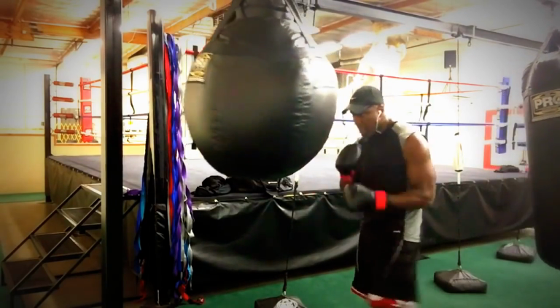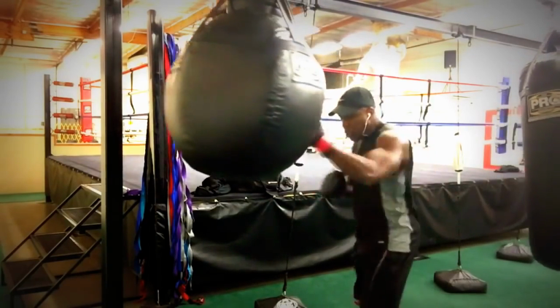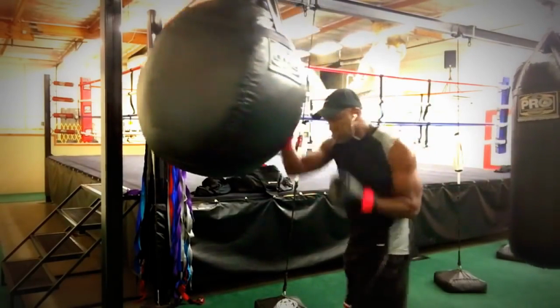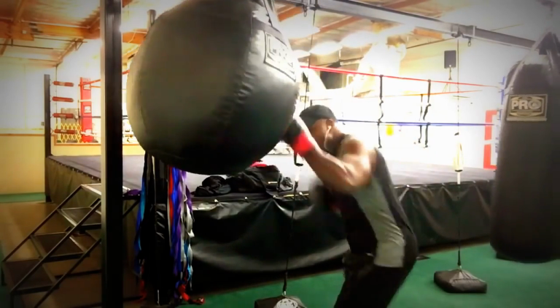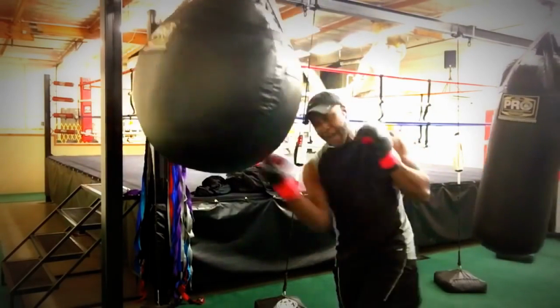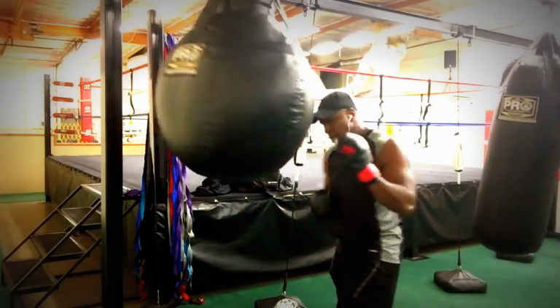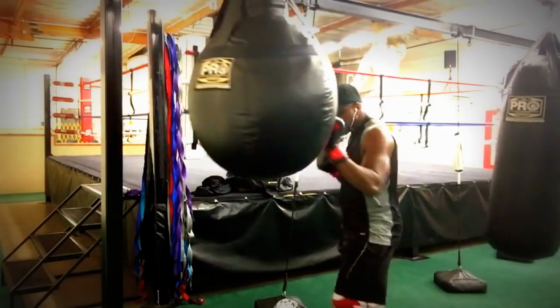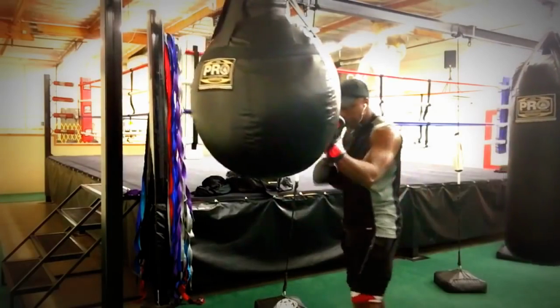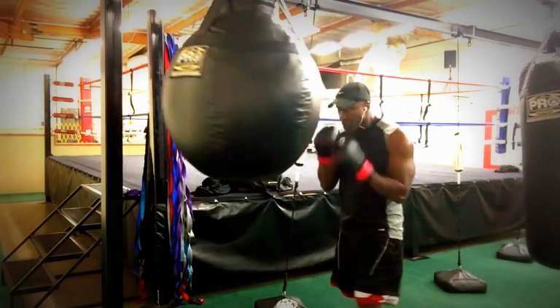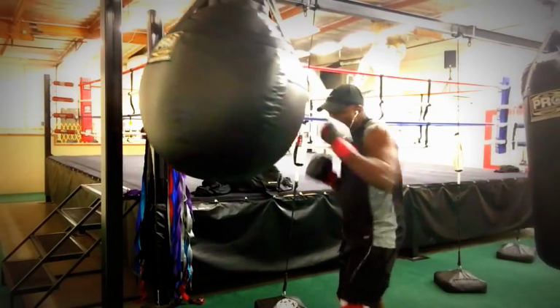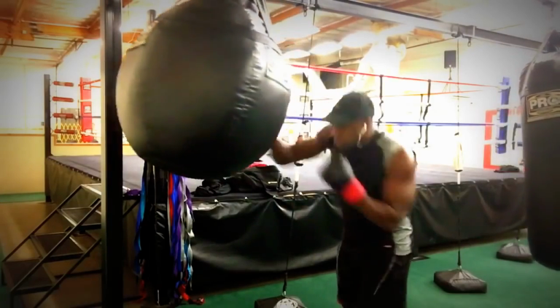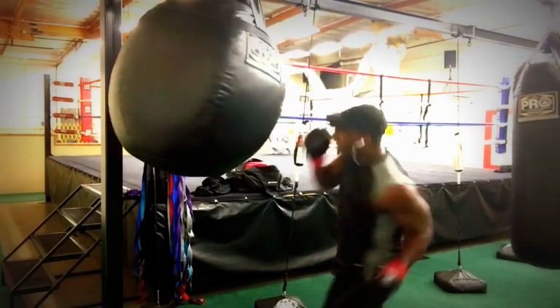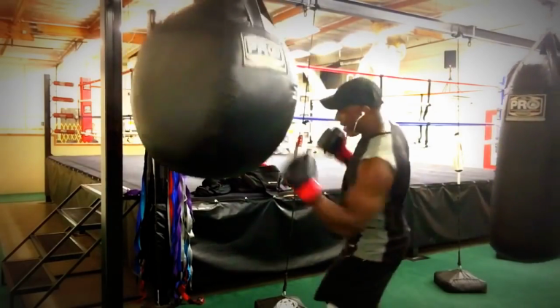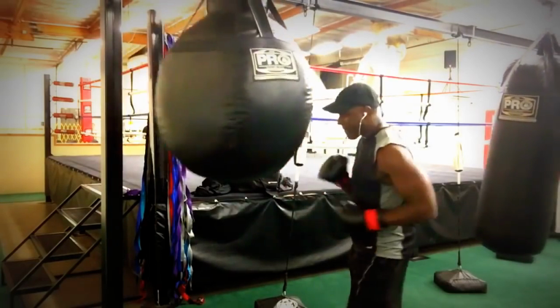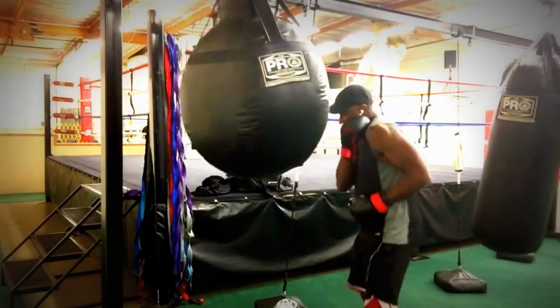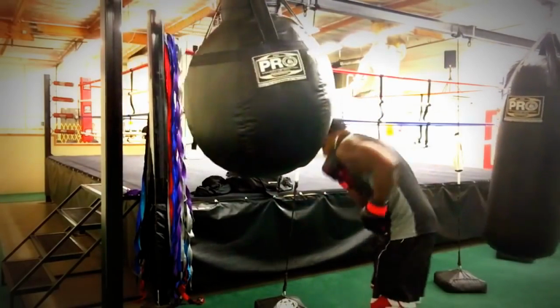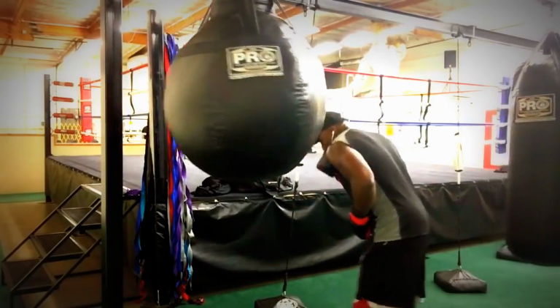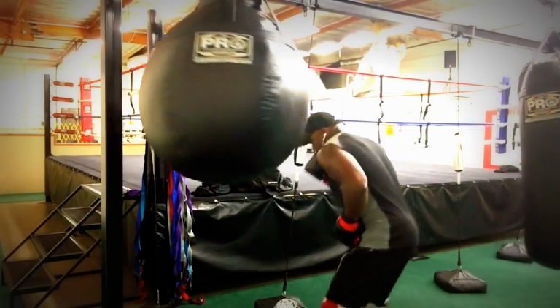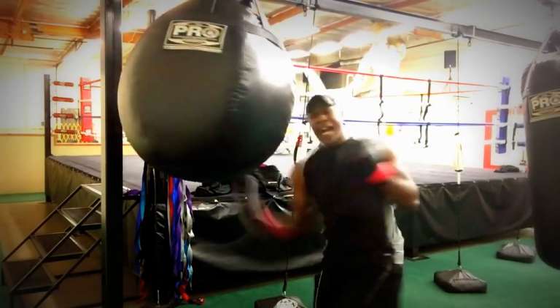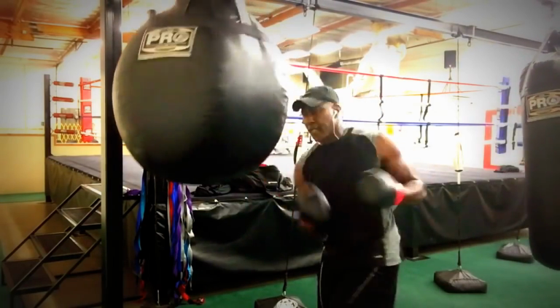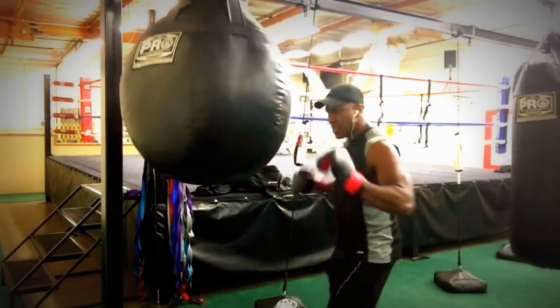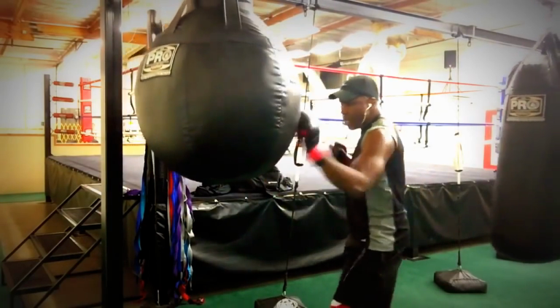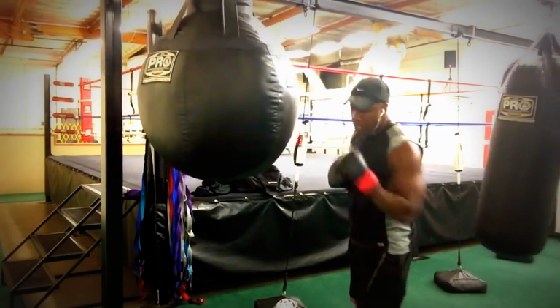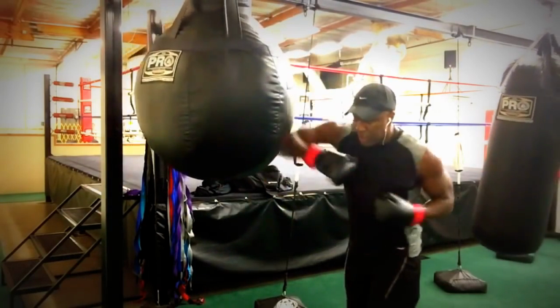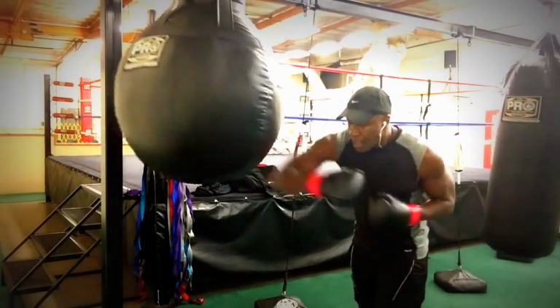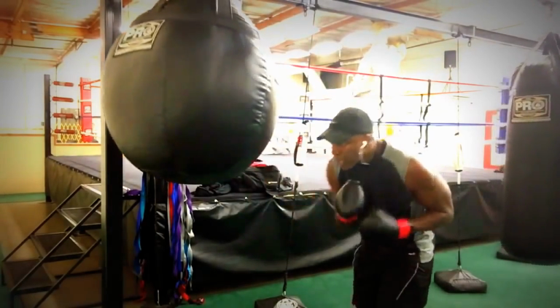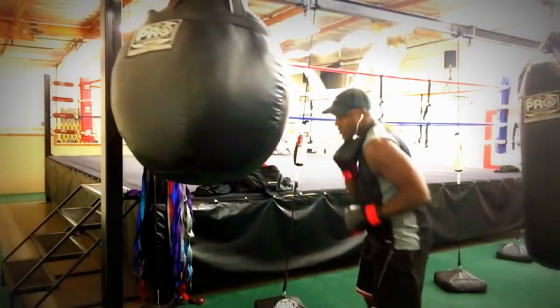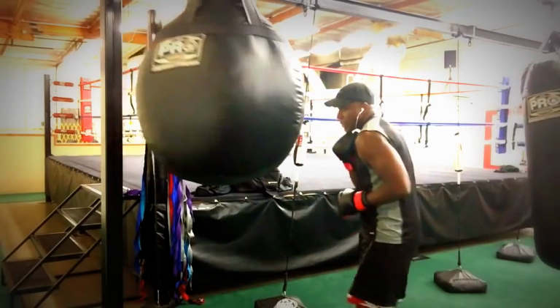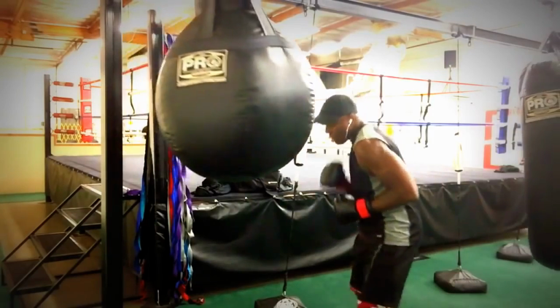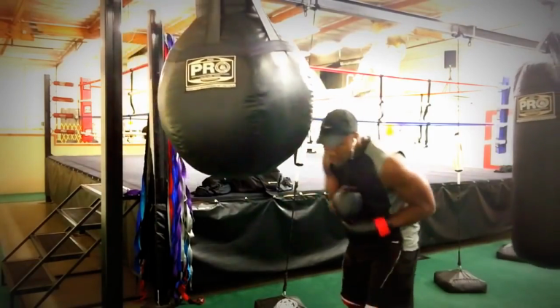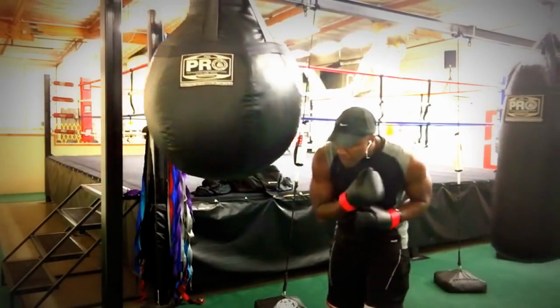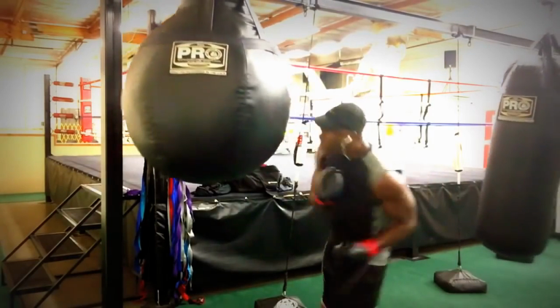Now I'm just doing some head shots, some quick ones, to get you to bring your hands up, and then you're going to come underneath with an uppercut or a body shot.